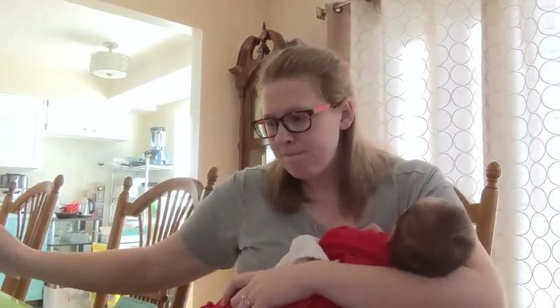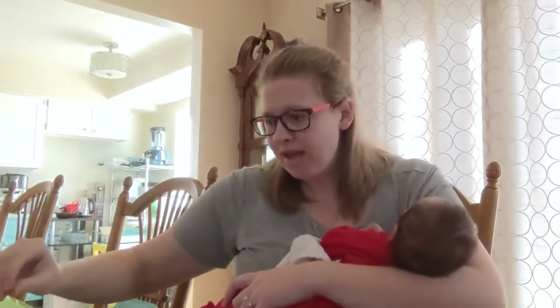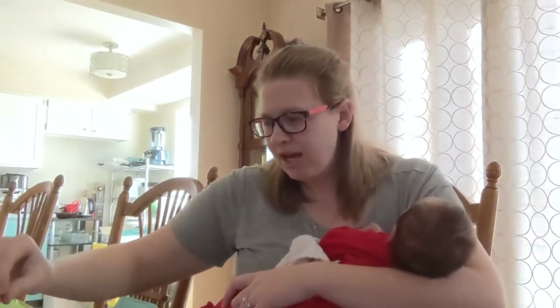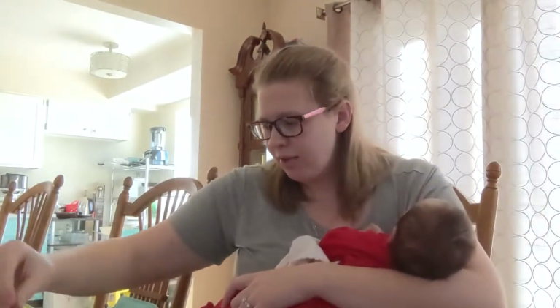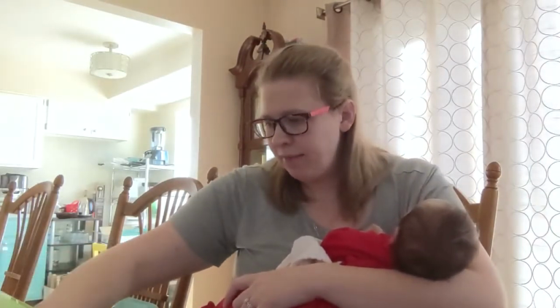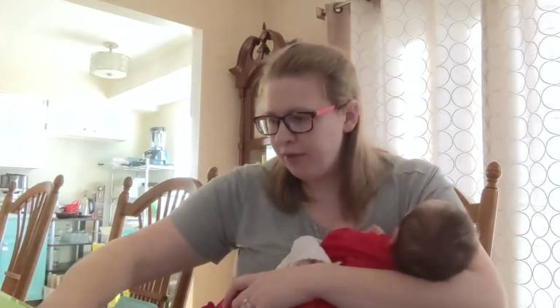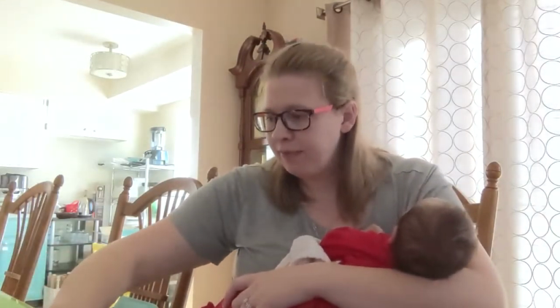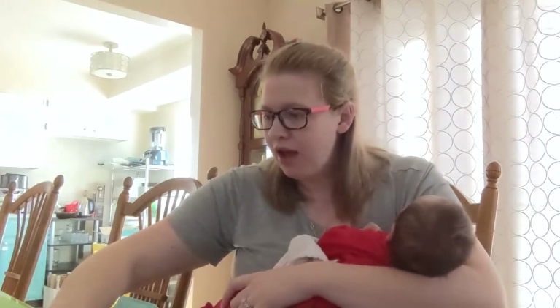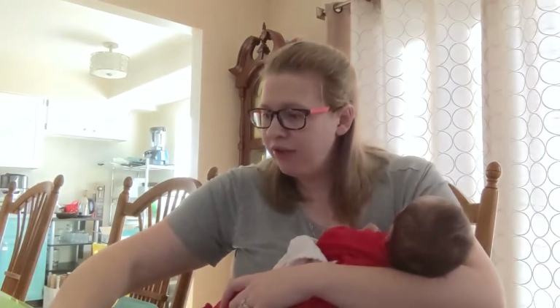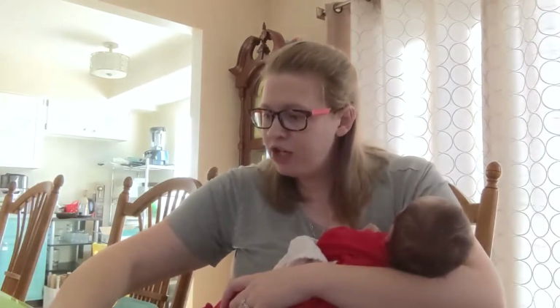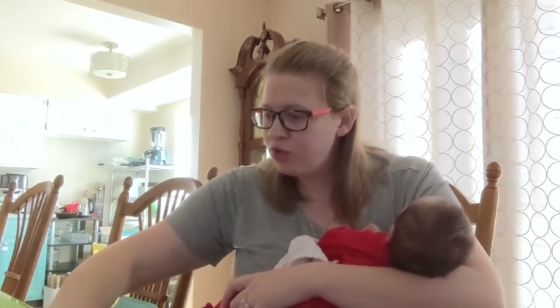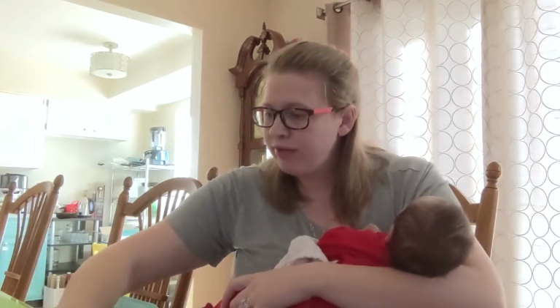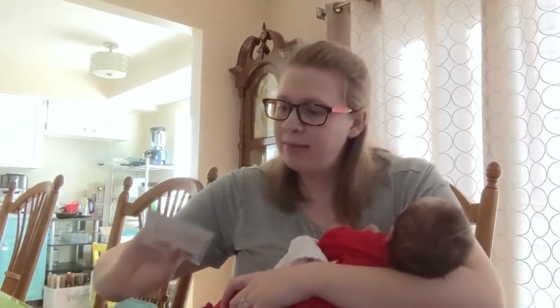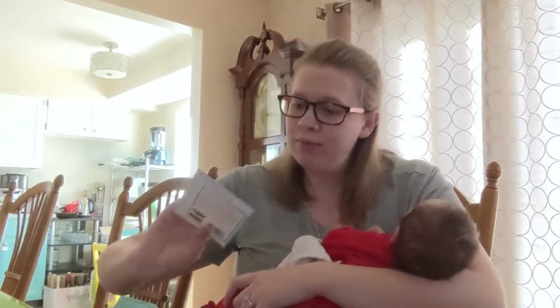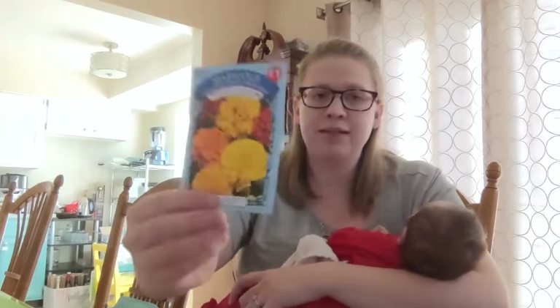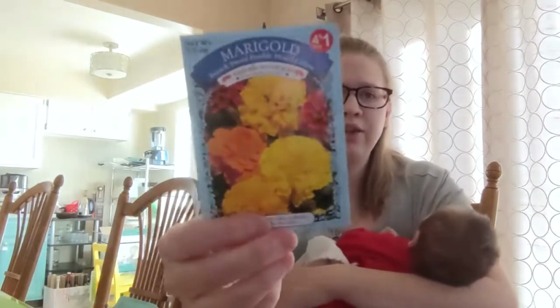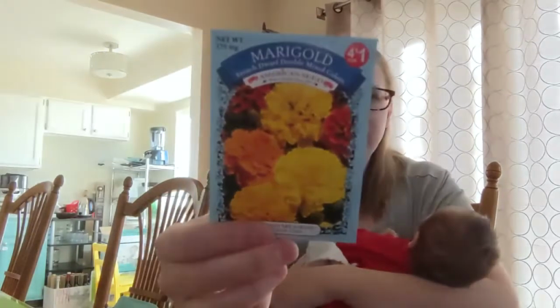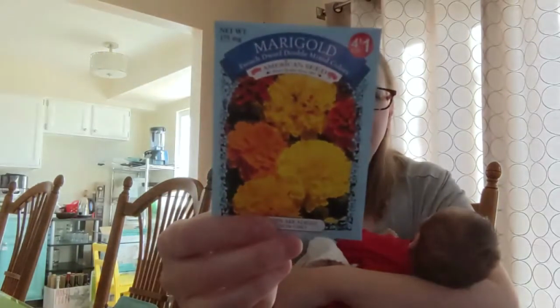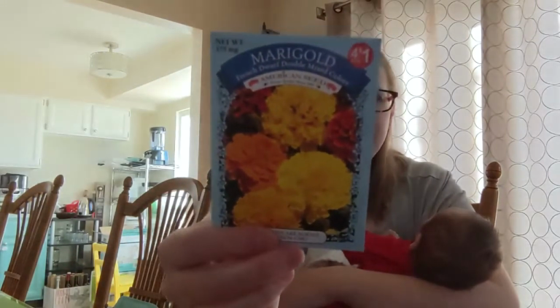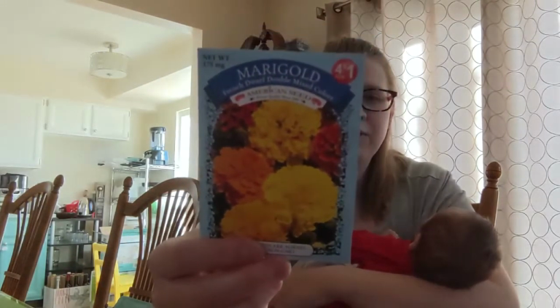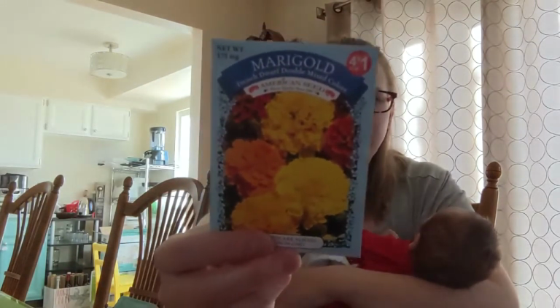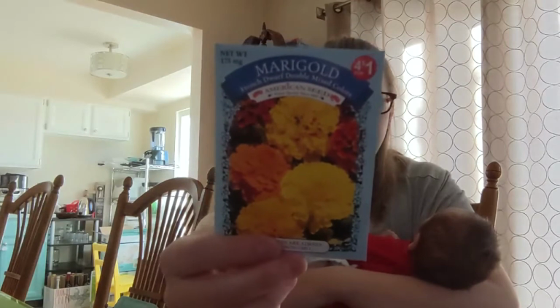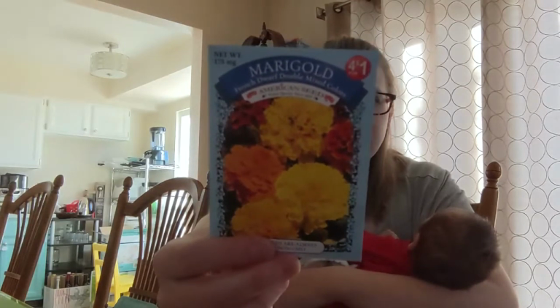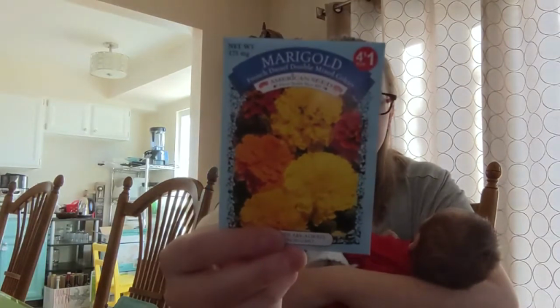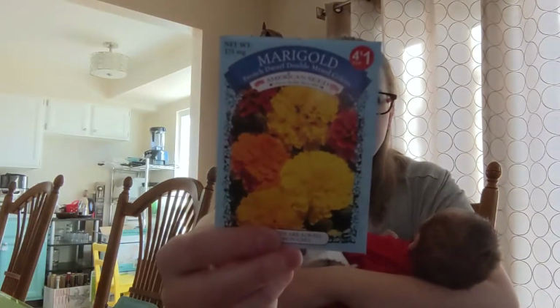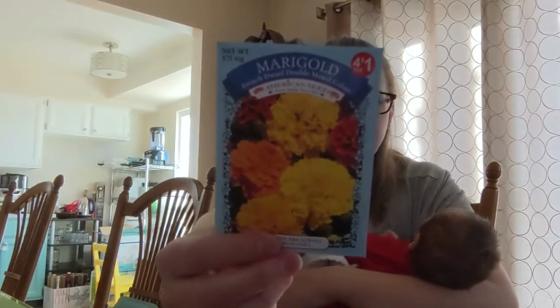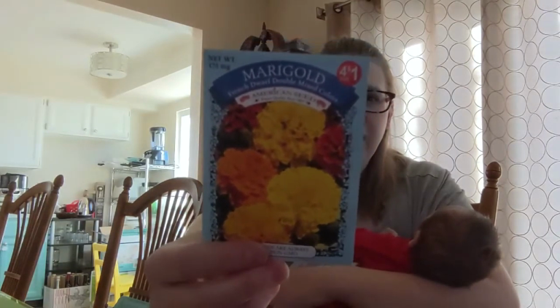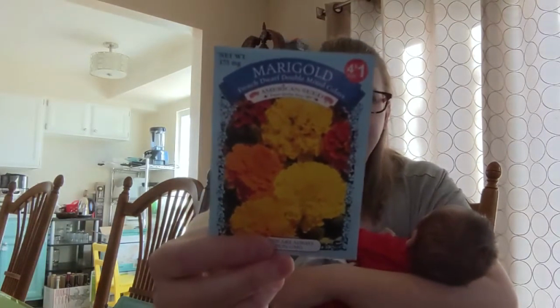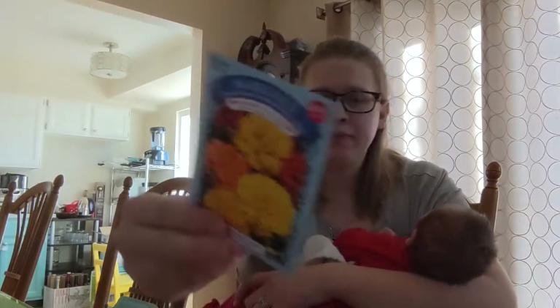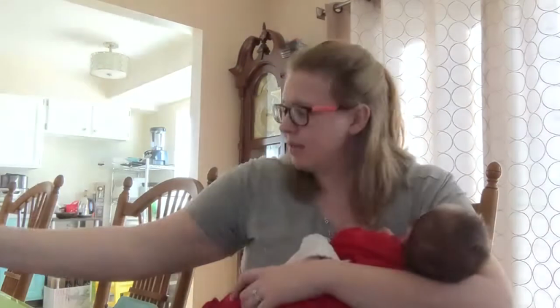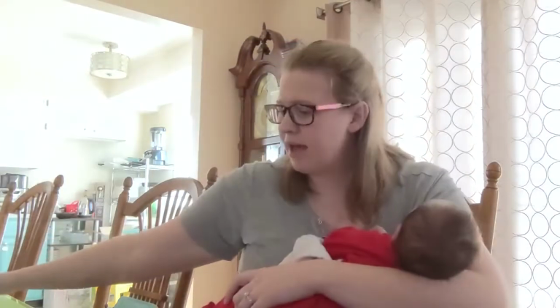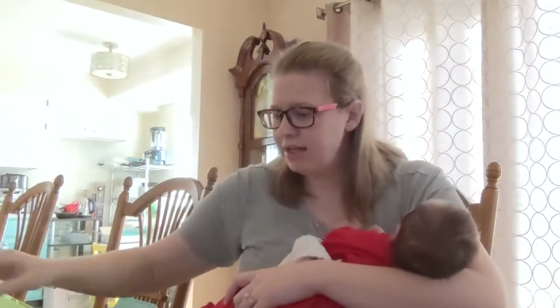I thought I had another one — yep, here we go. French Dwarf Double mixed colors. So double, a little more frilly in terms of the marigold. That's what that is.